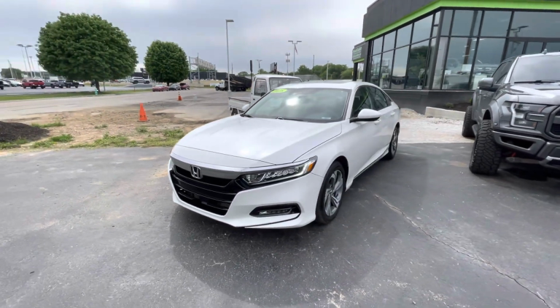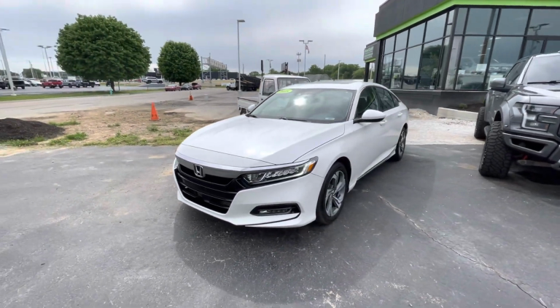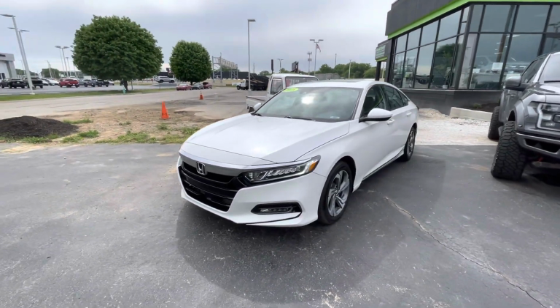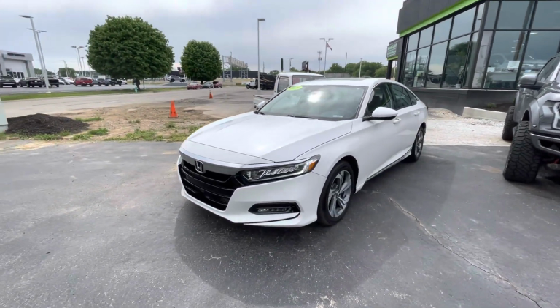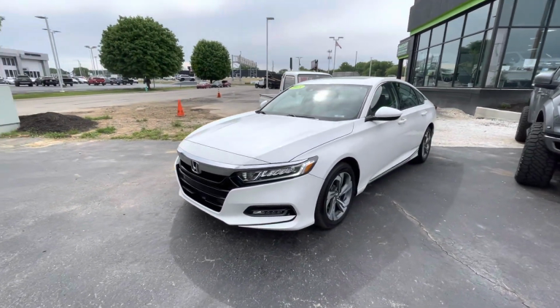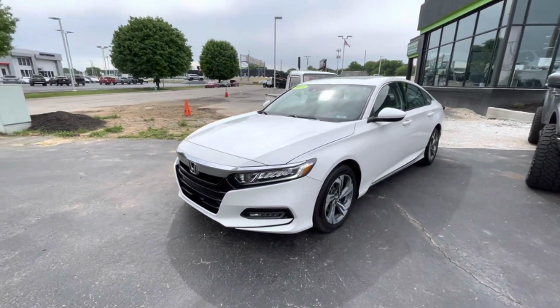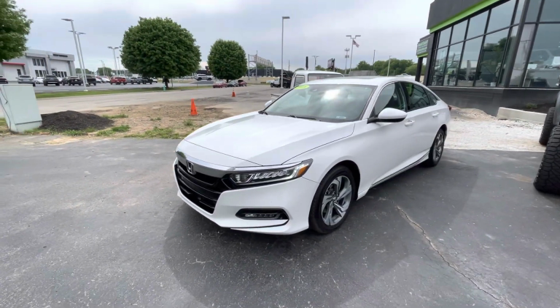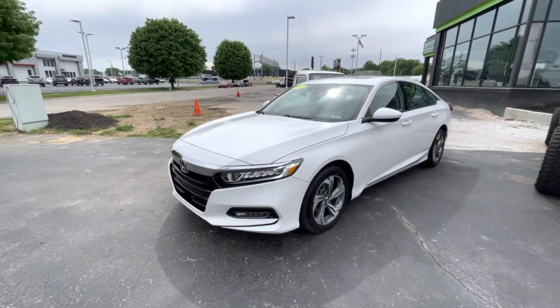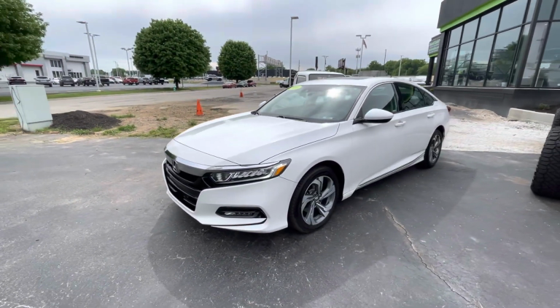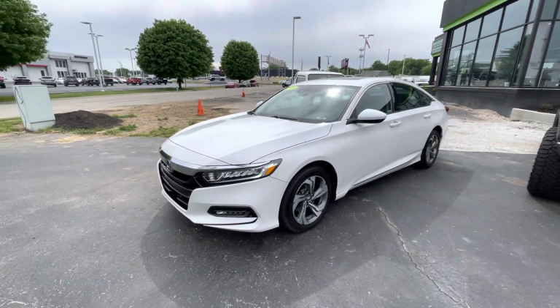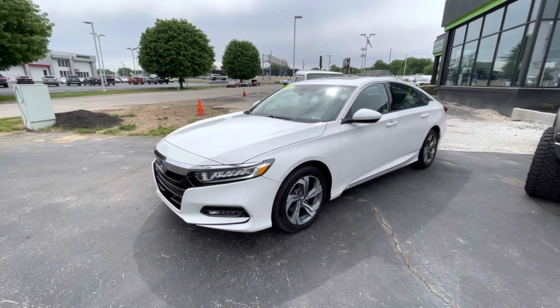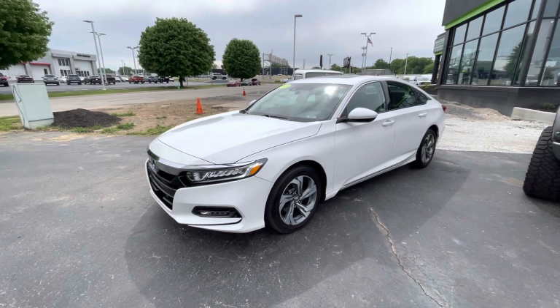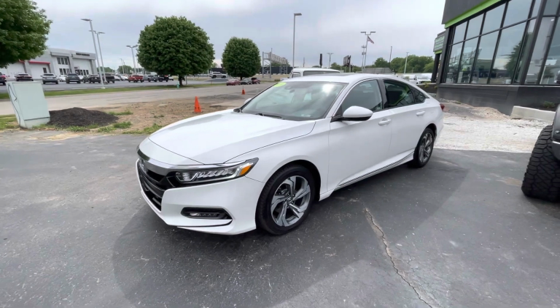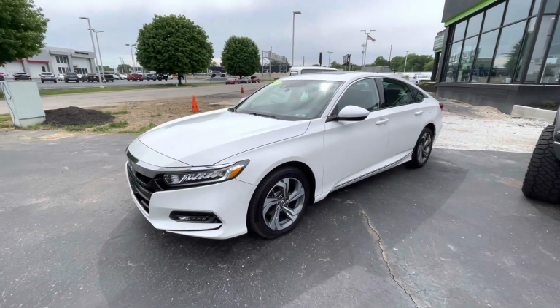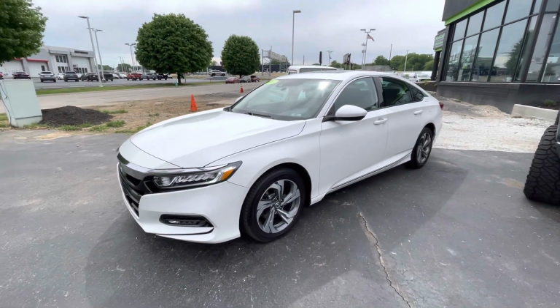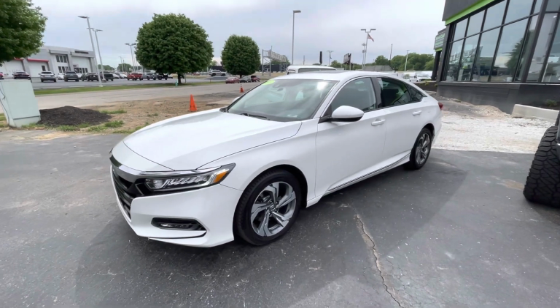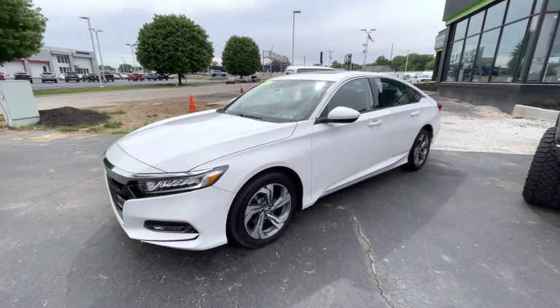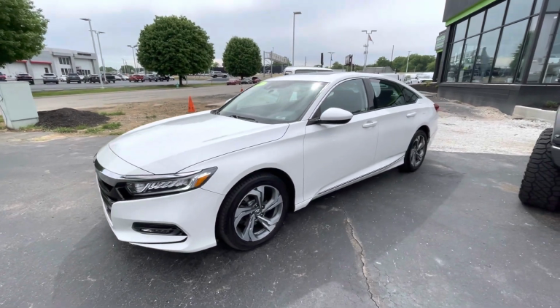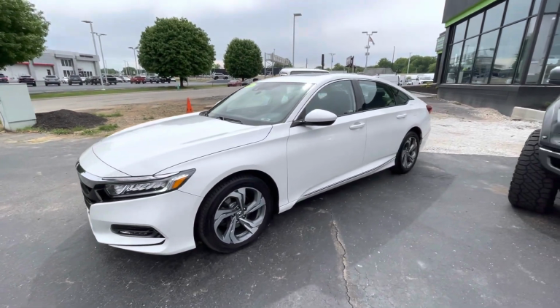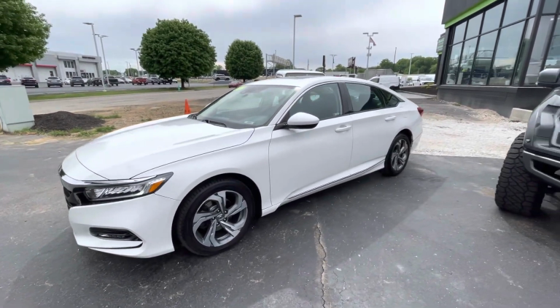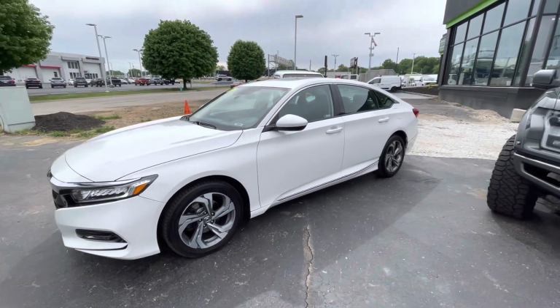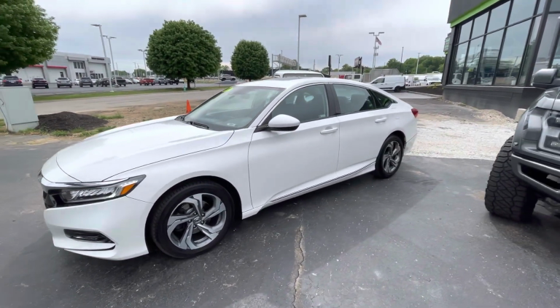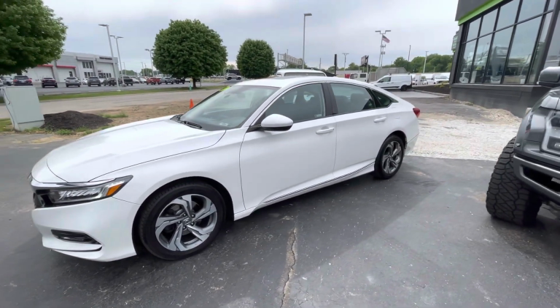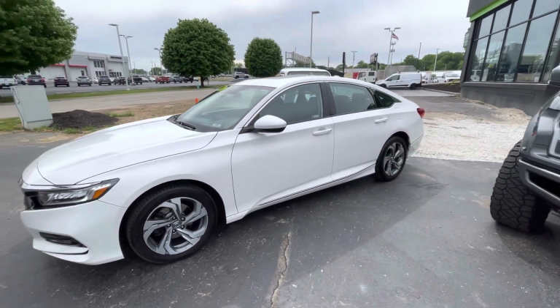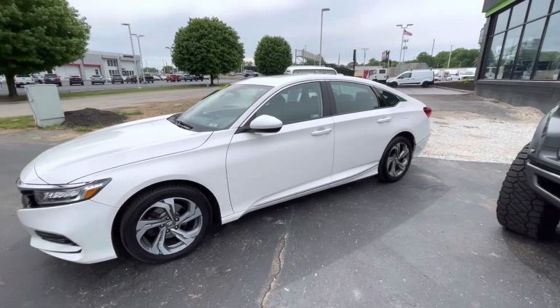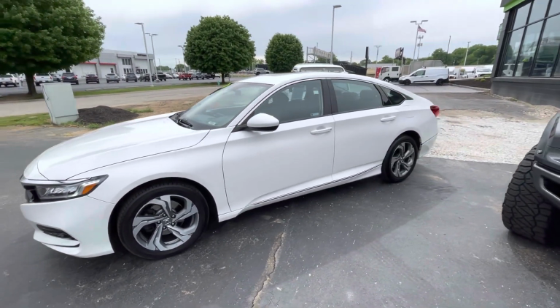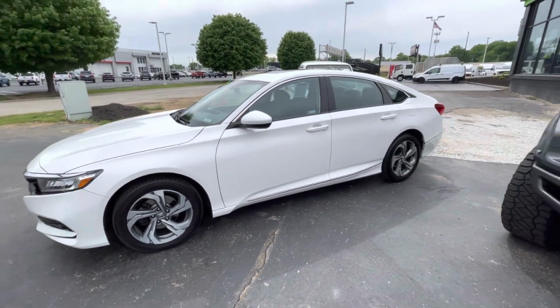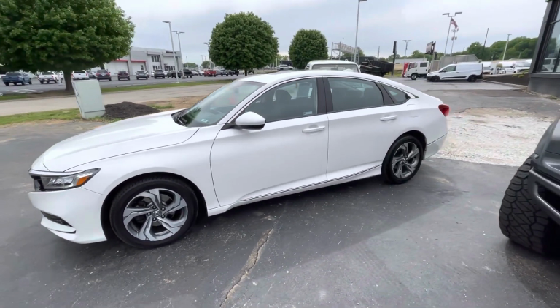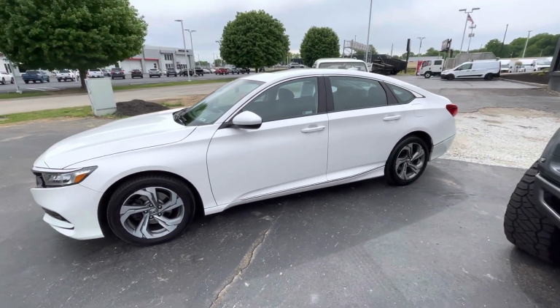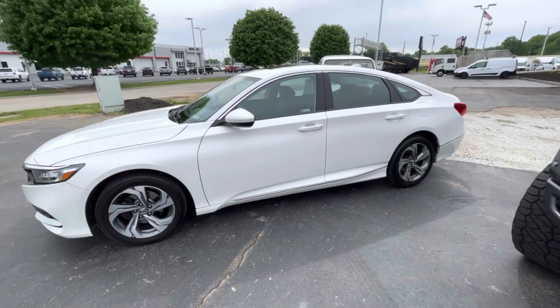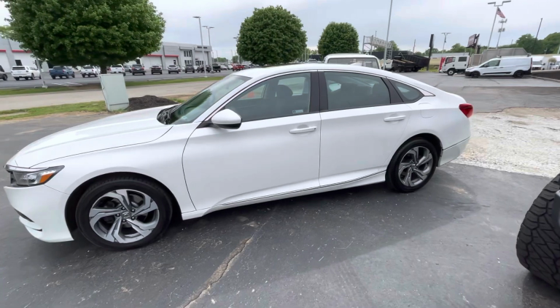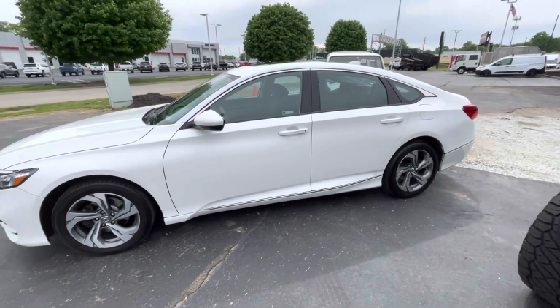As you can see, it's got the LED daytime running lights in front, 18 inch alloy wheels on it. Body is in immaculate condition here.